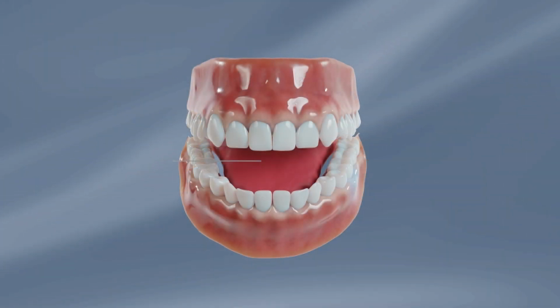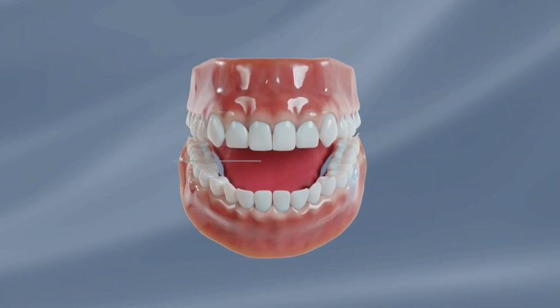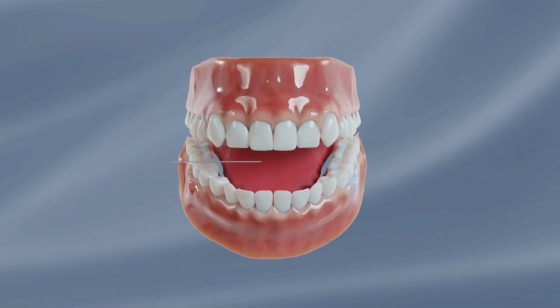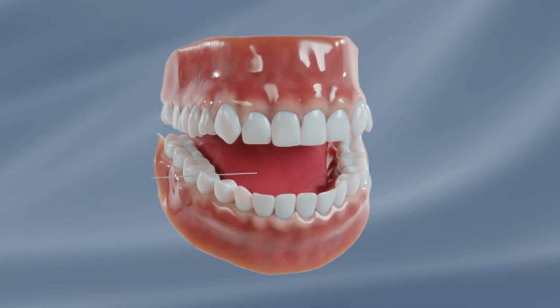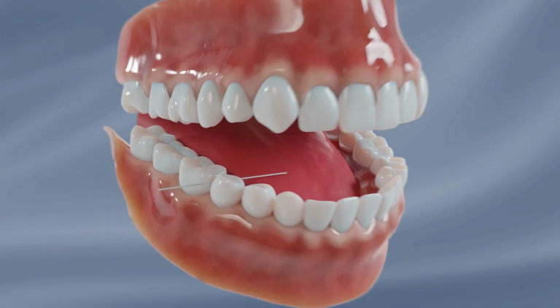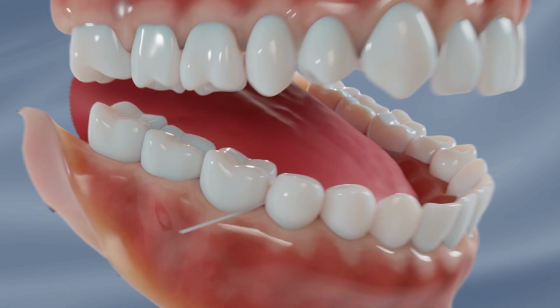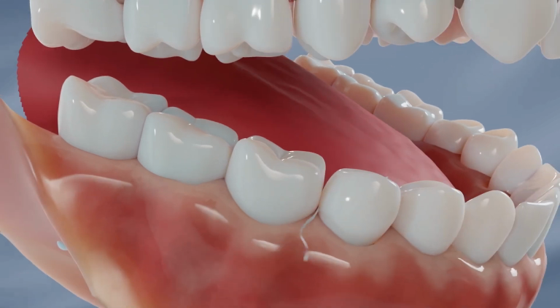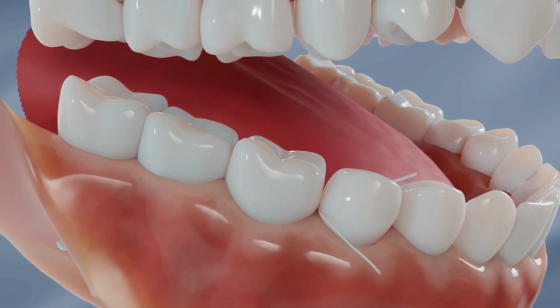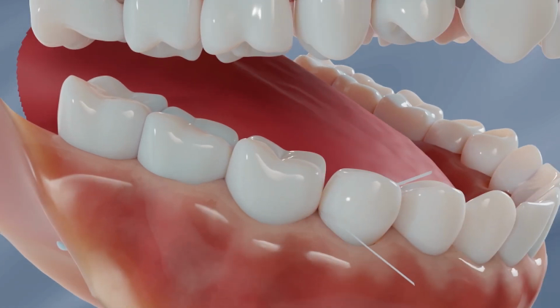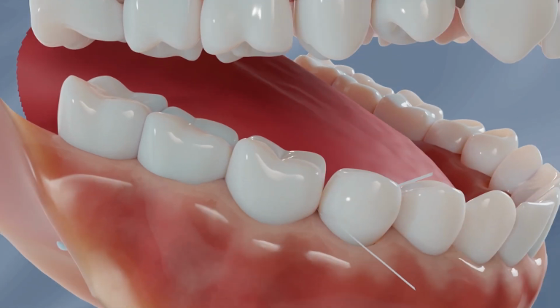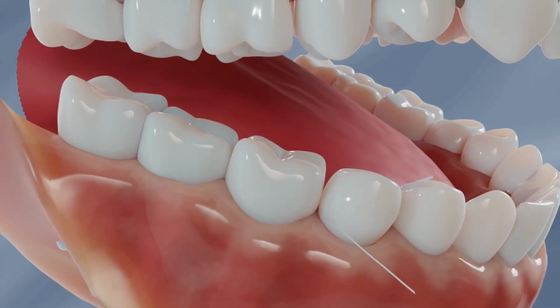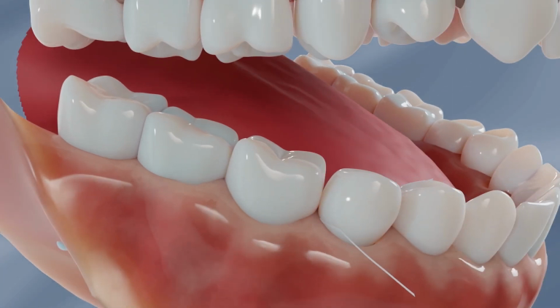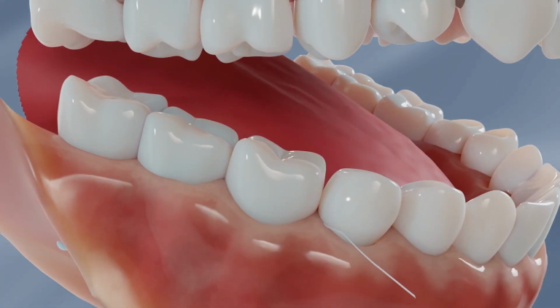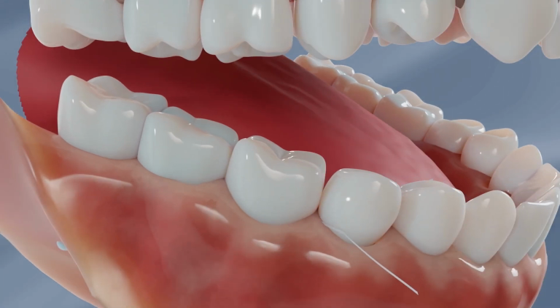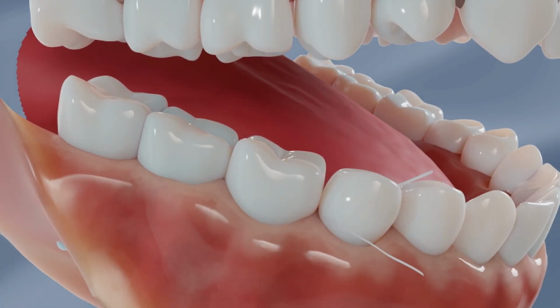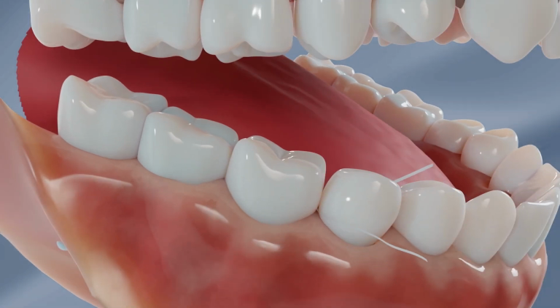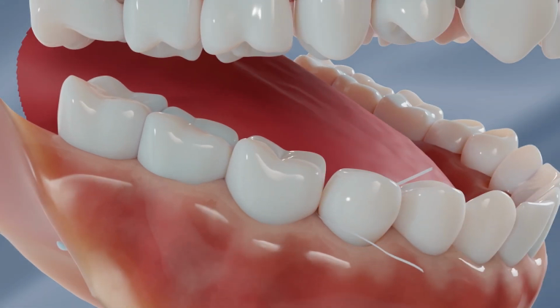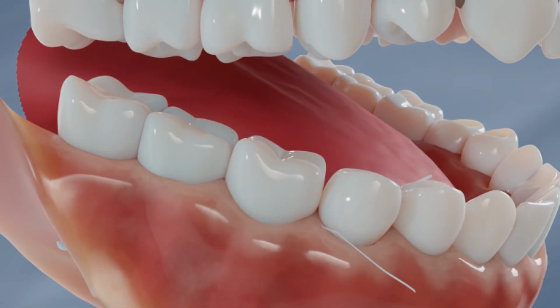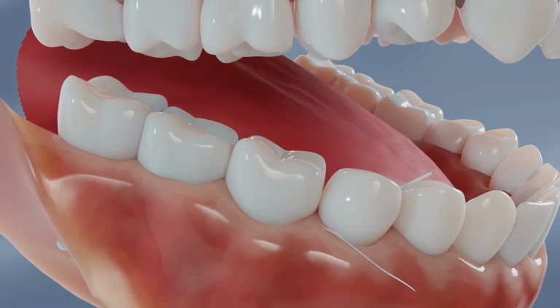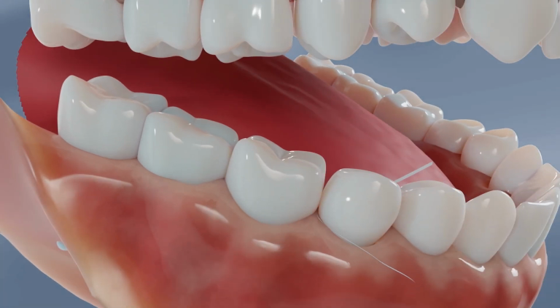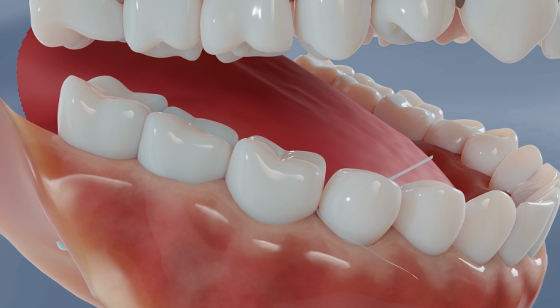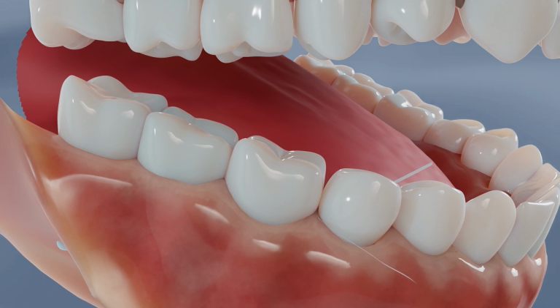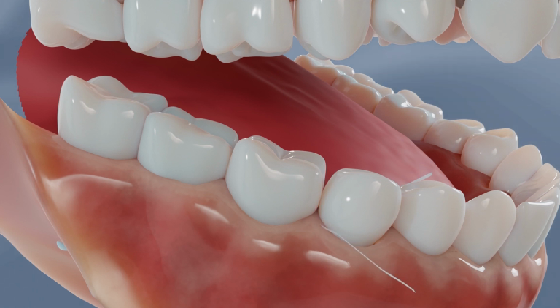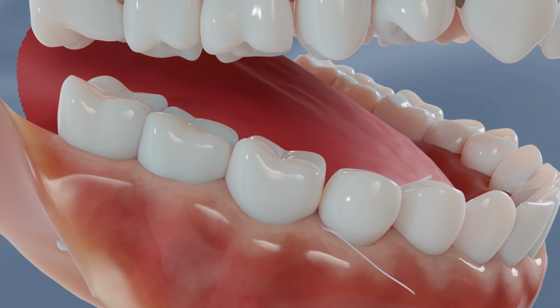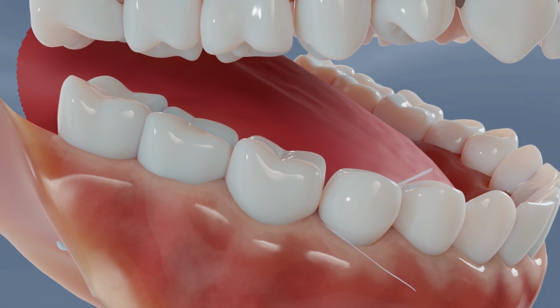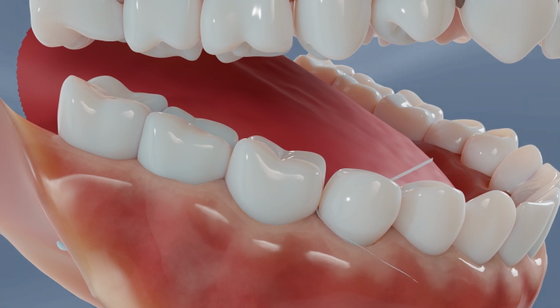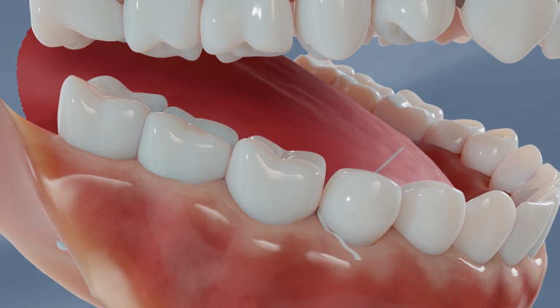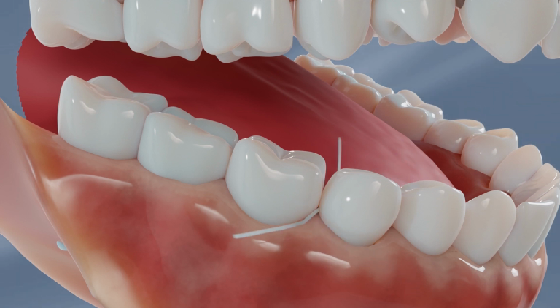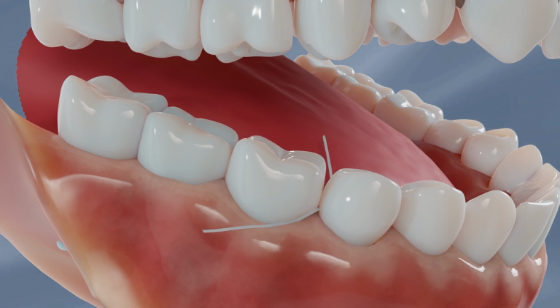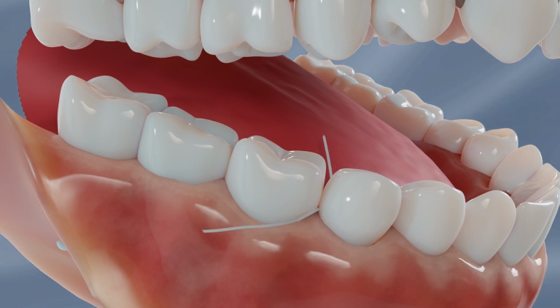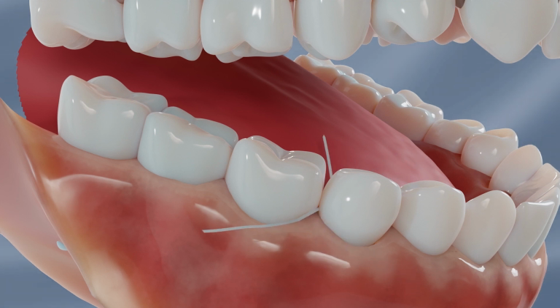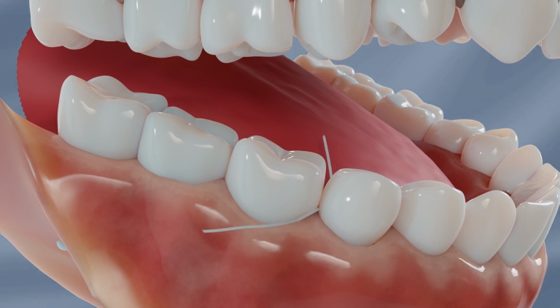Gently glide it between your teeth. Then, in a C shape, curve the floss around each tooth and down beneath the gum line and back. Be careful not to cut or bruise your gums by using too much force.